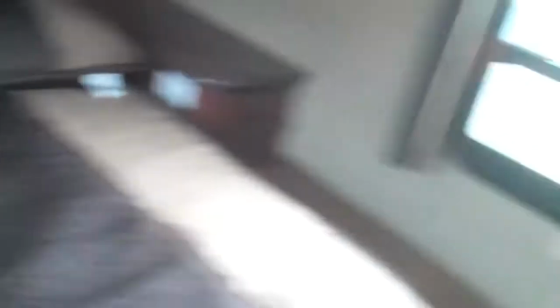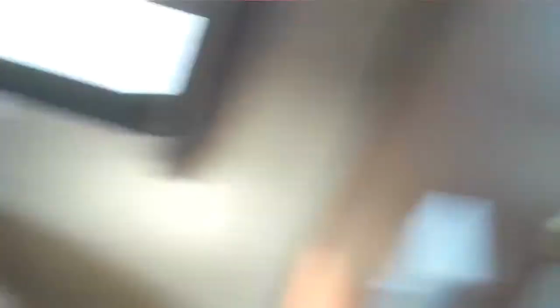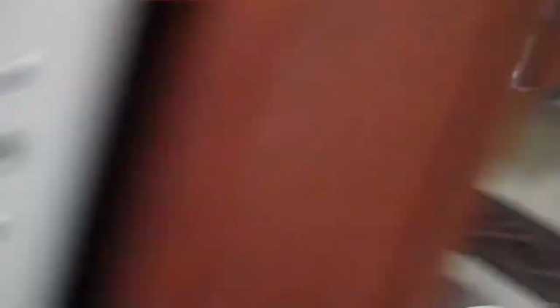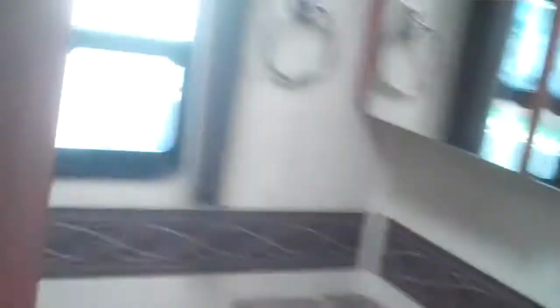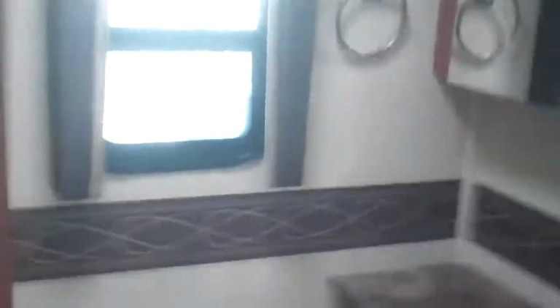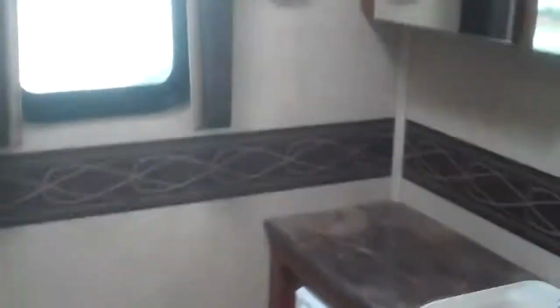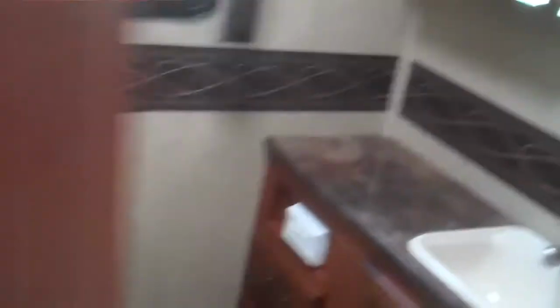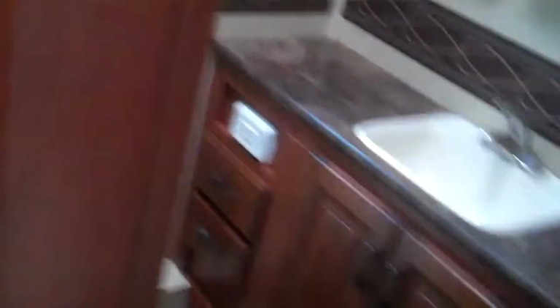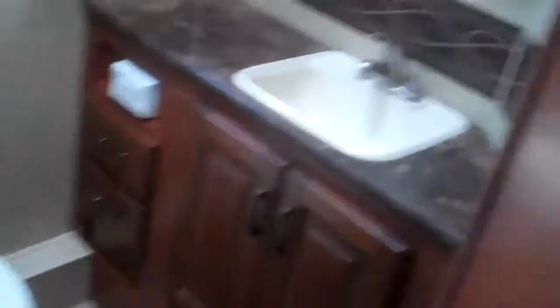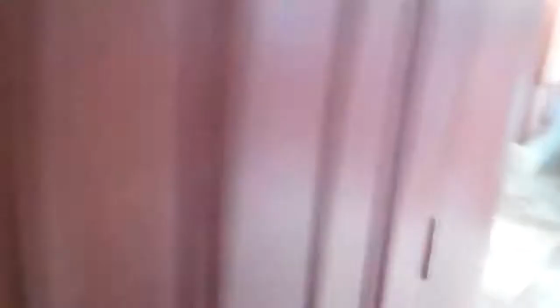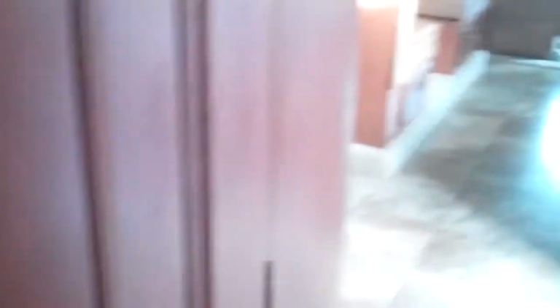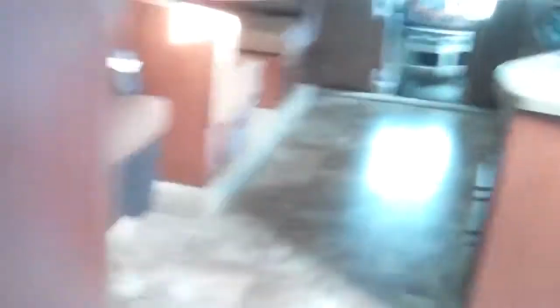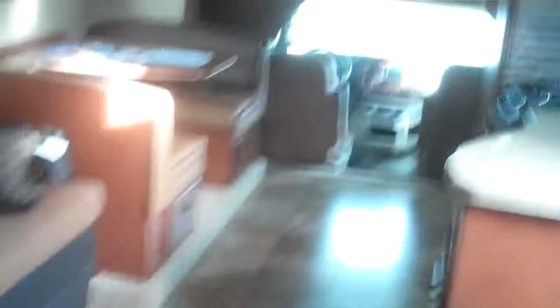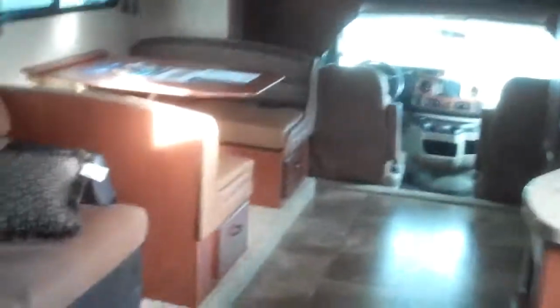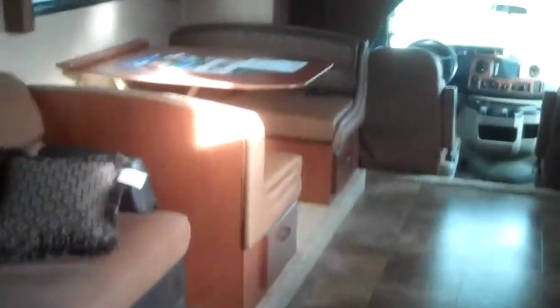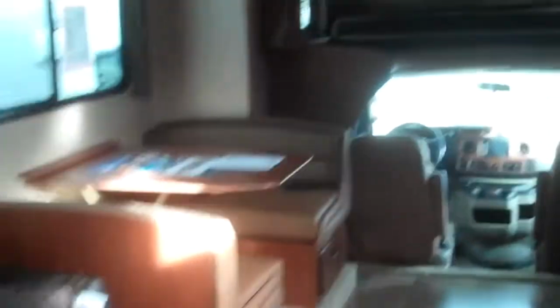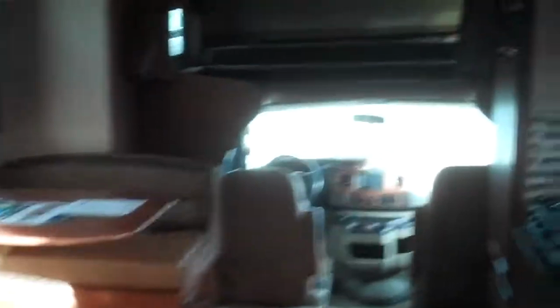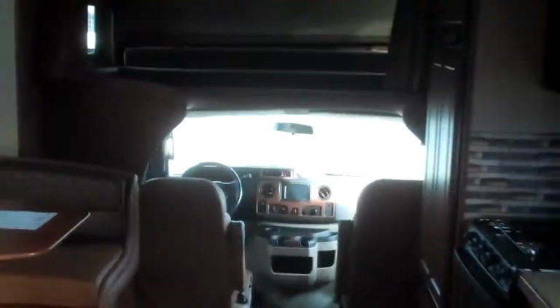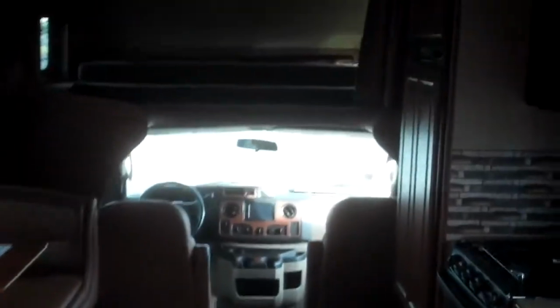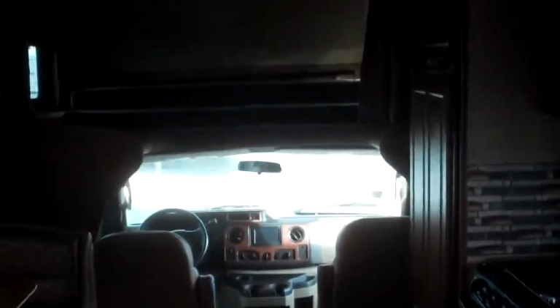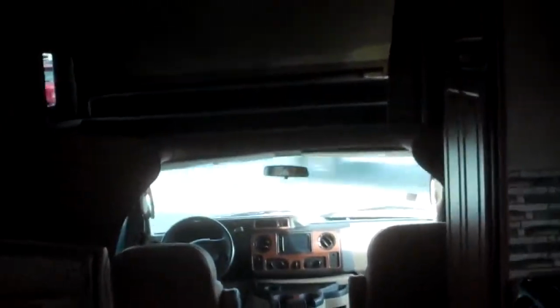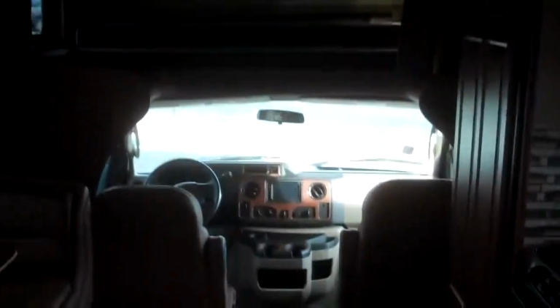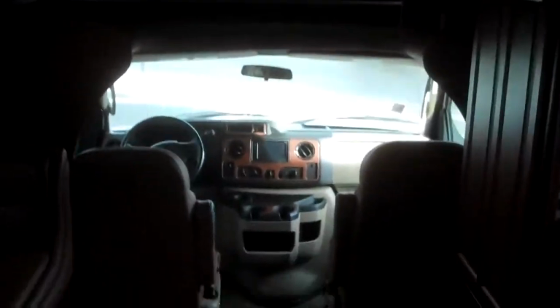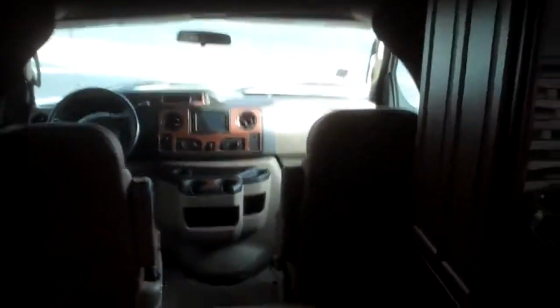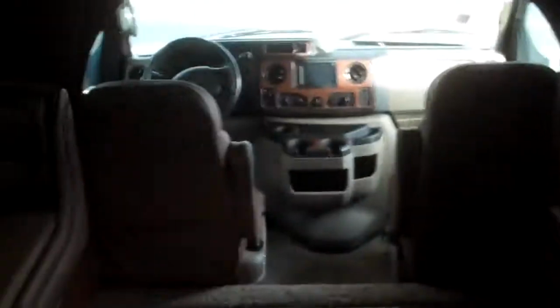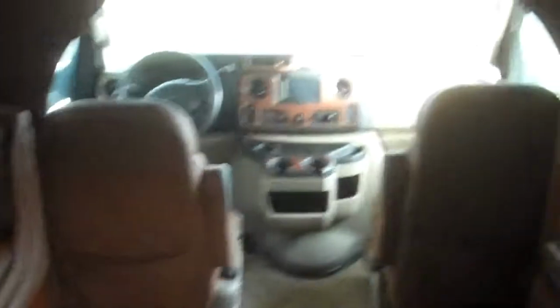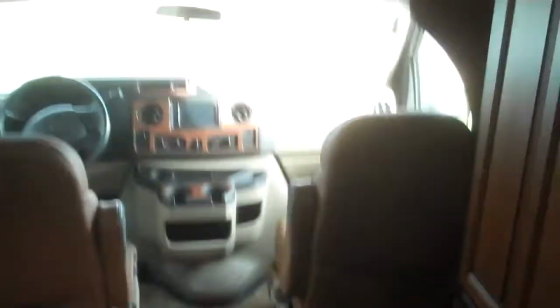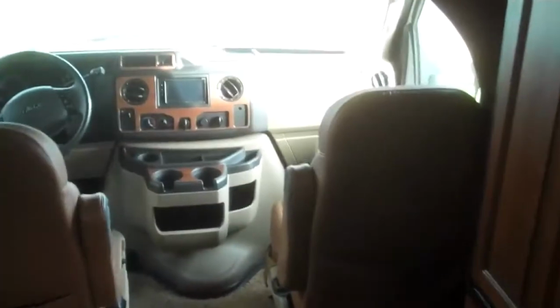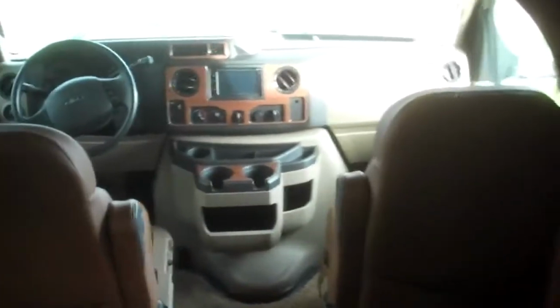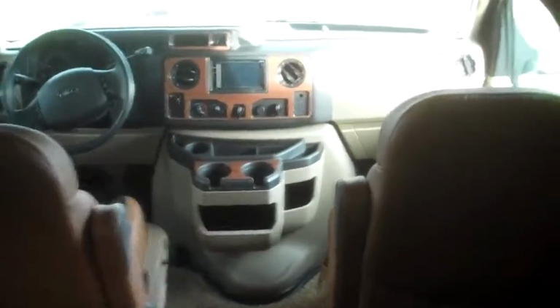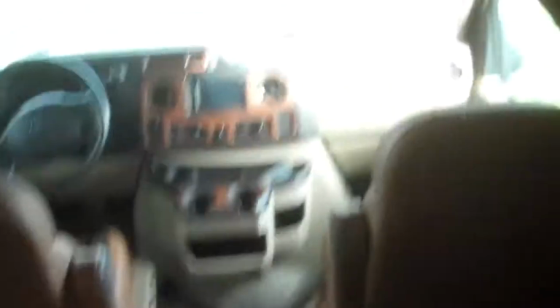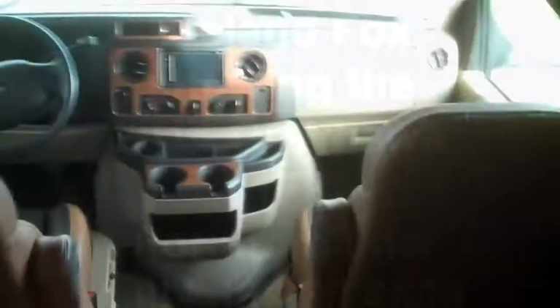Come see this unit today. Again, this is Valley RV Supercenter, your local Jayco dealer here in Kent, Washington at 619 Washington Avenue North. My name is Breeland — just ask for me when you get here. Have a nice day.